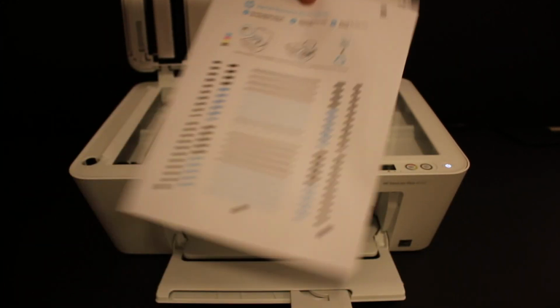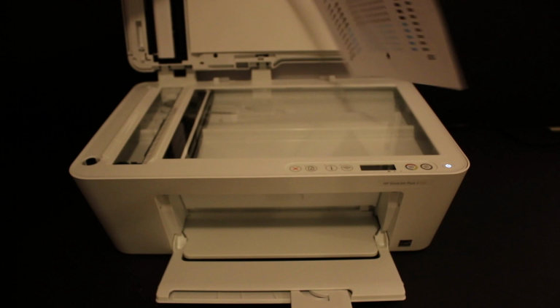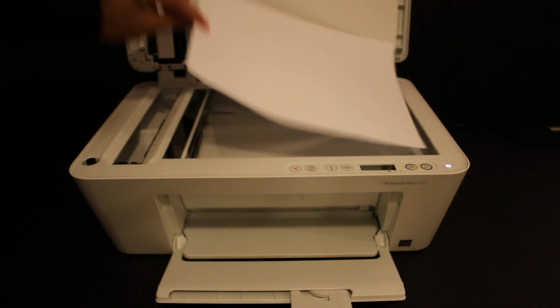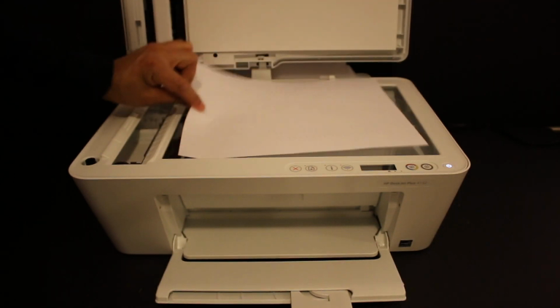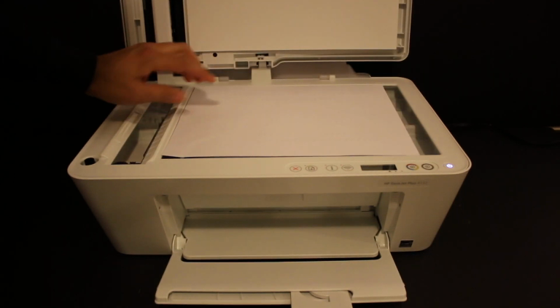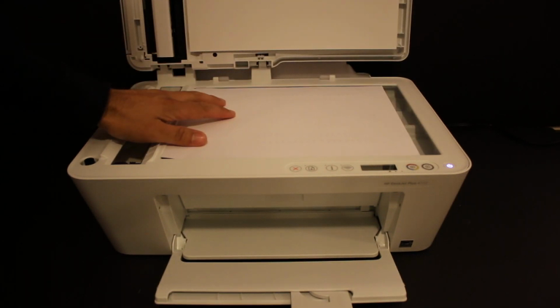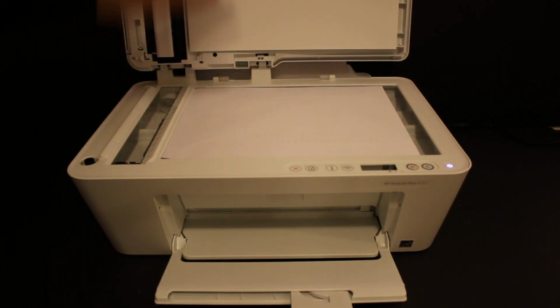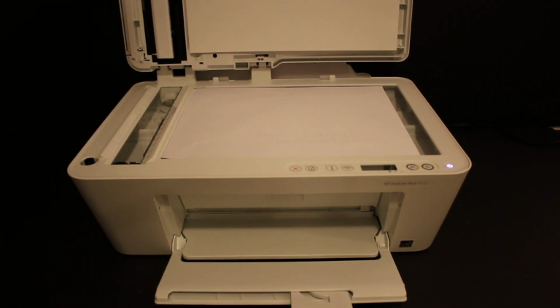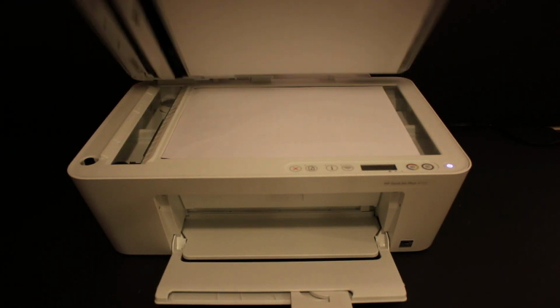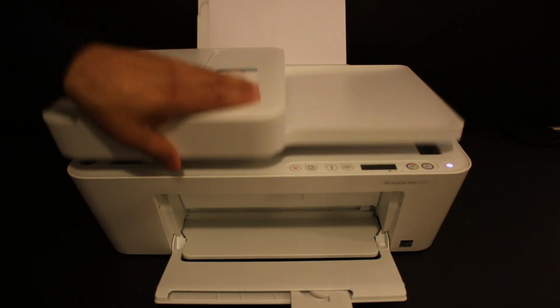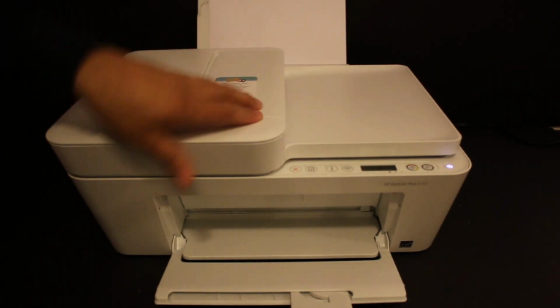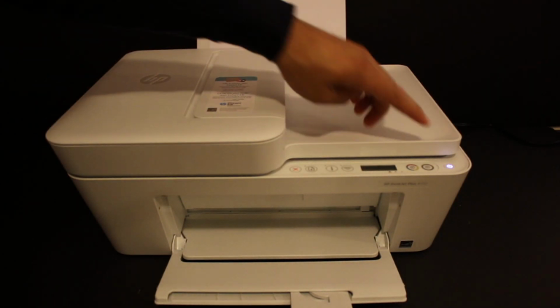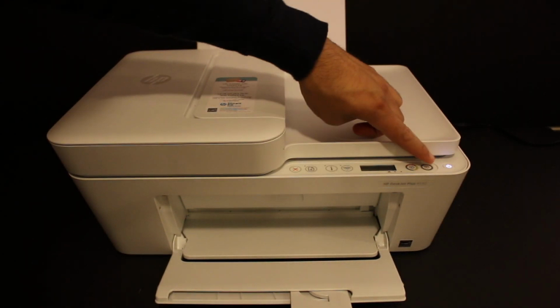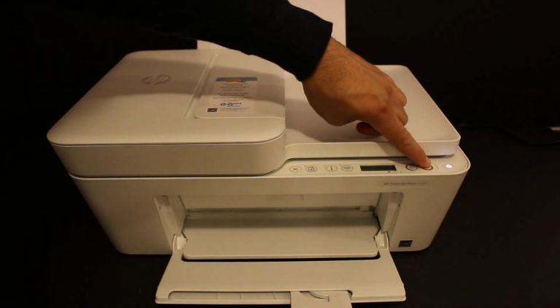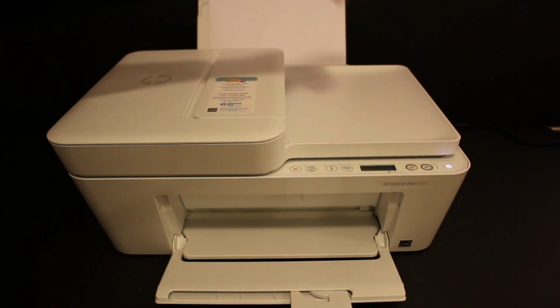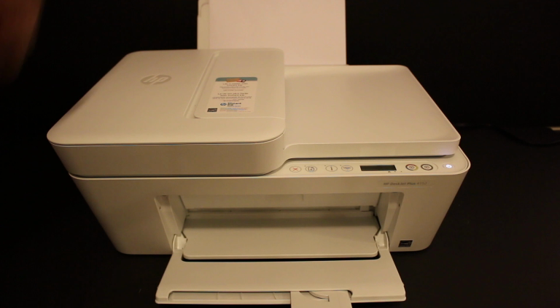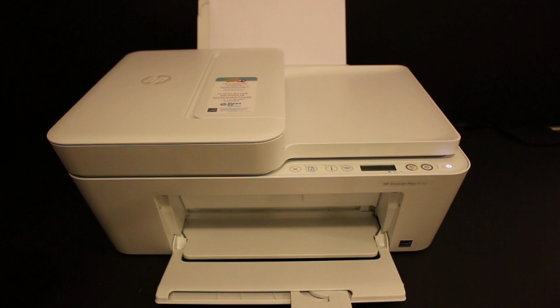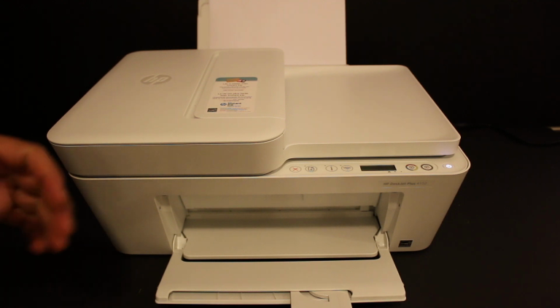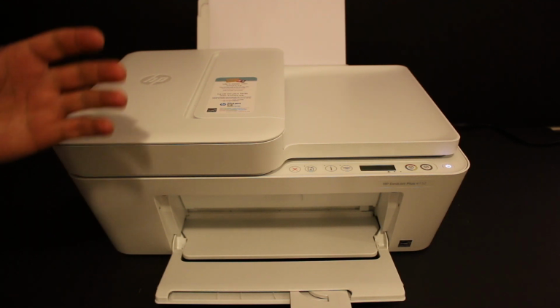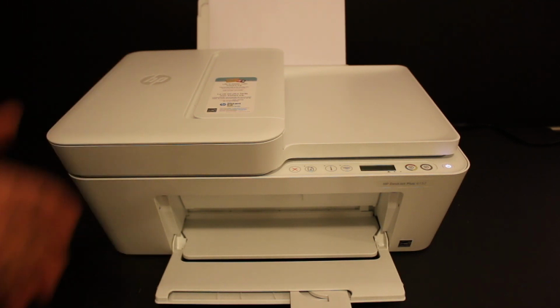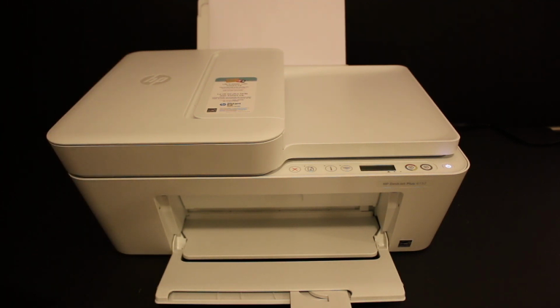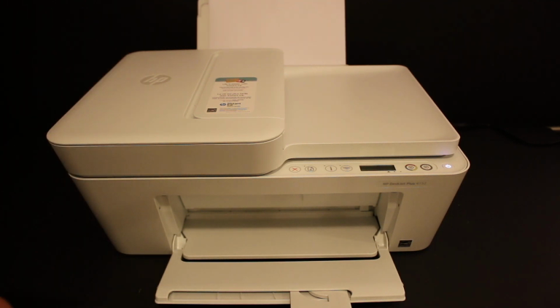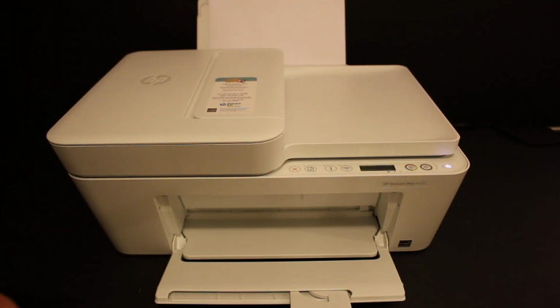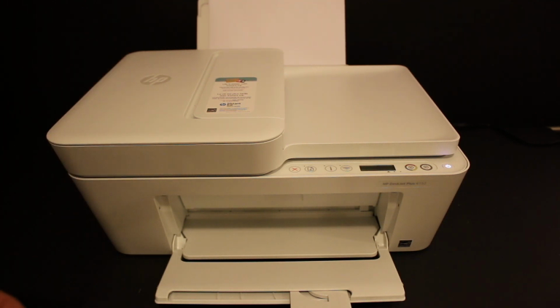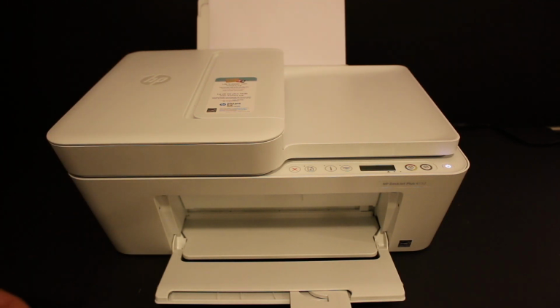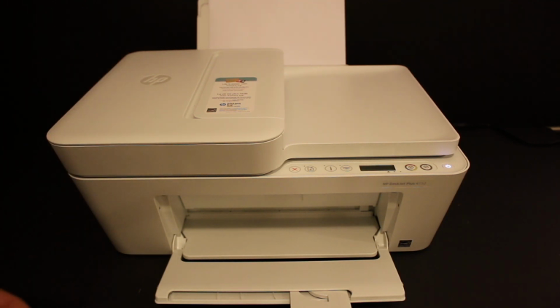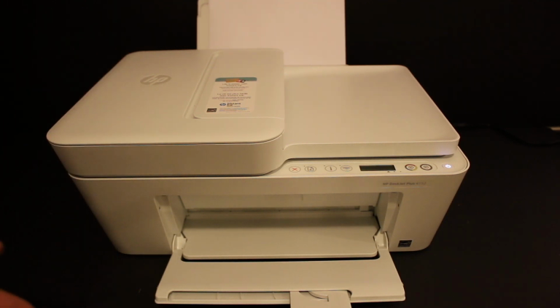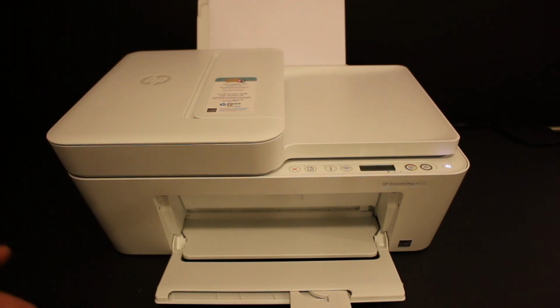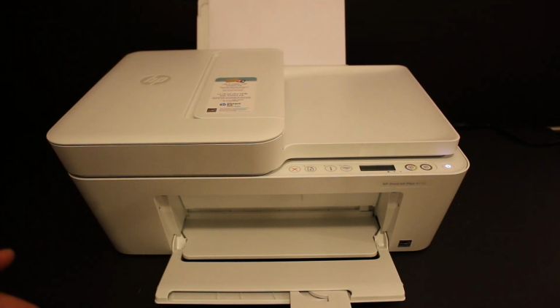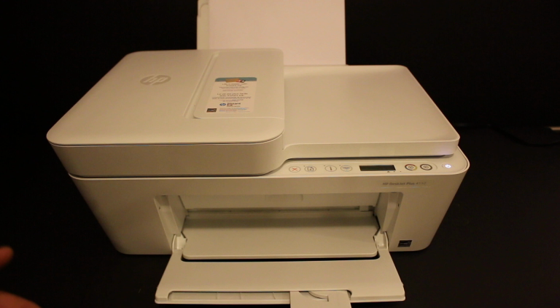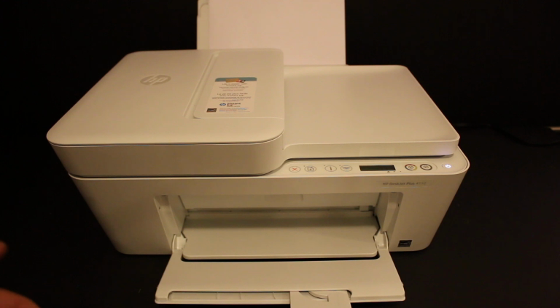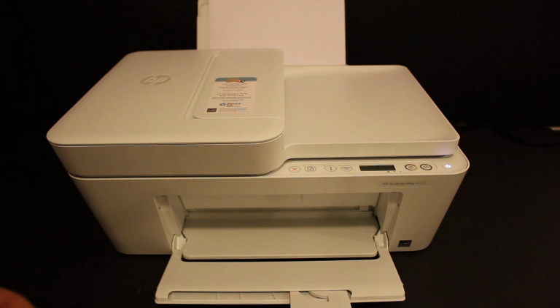Place the alignment page facing downwards on the scanner bed and click the copy button once. The printer will perform the alignment, and after a few seconds it will be ready to use. Thanks for watching.